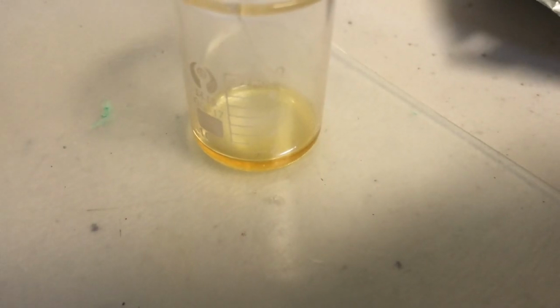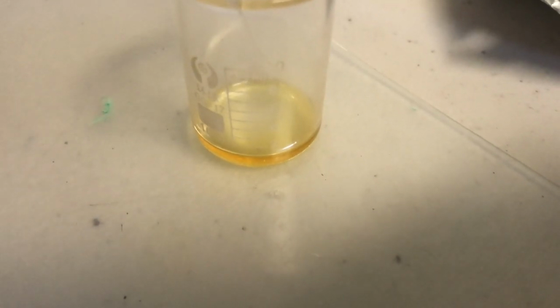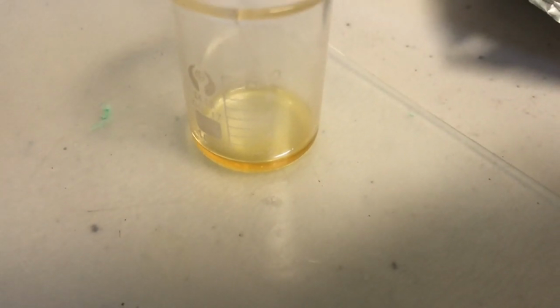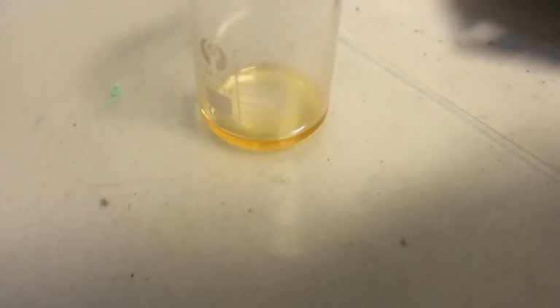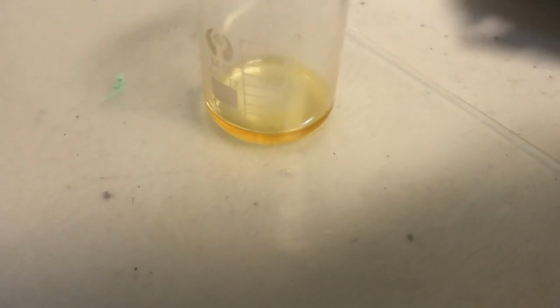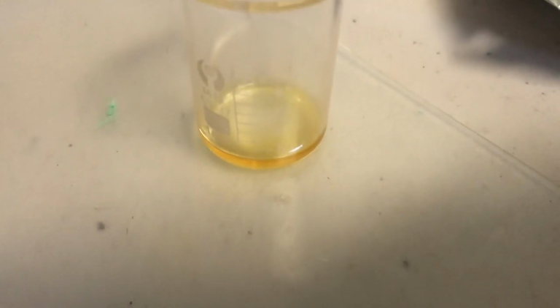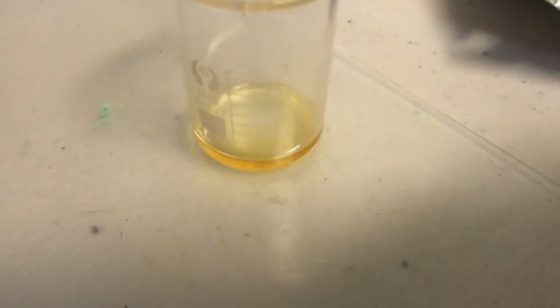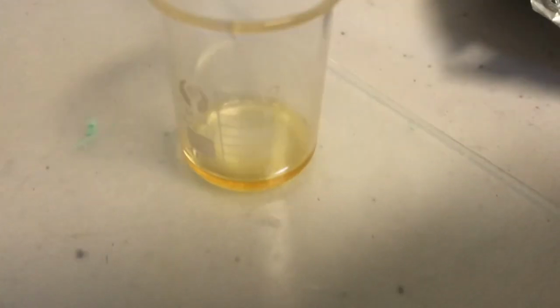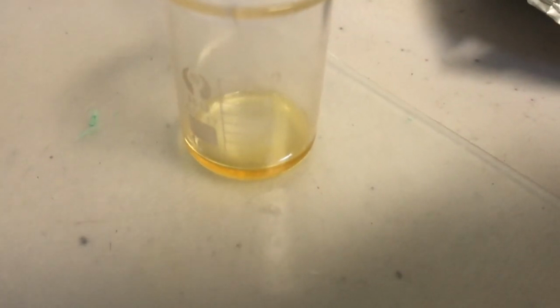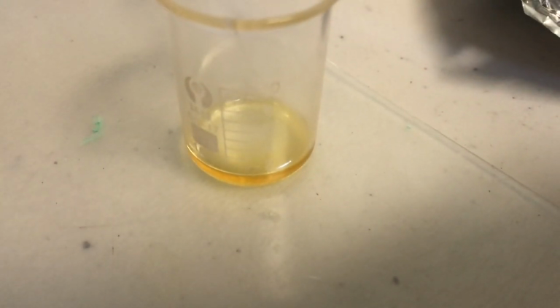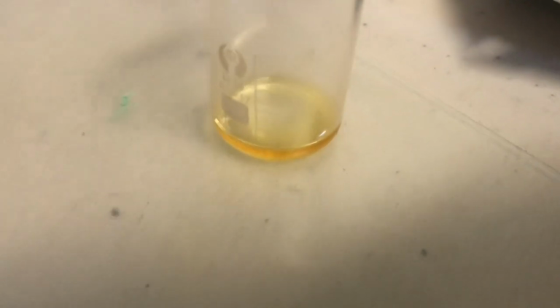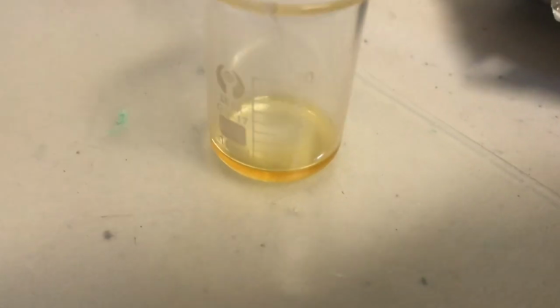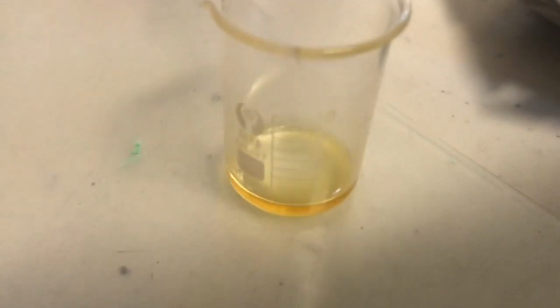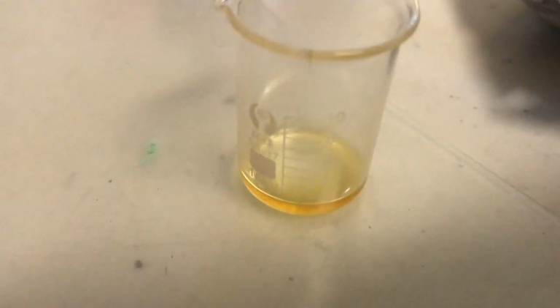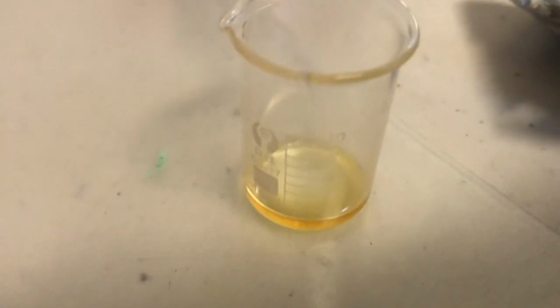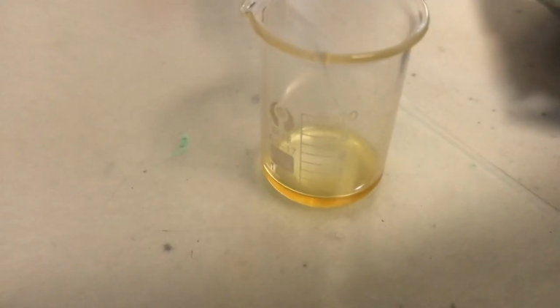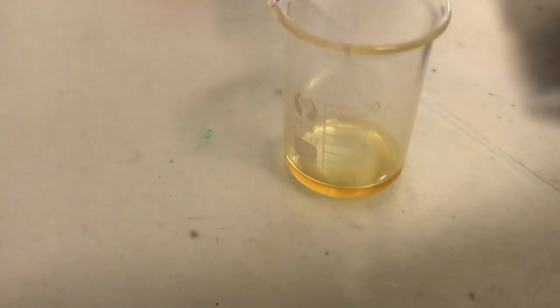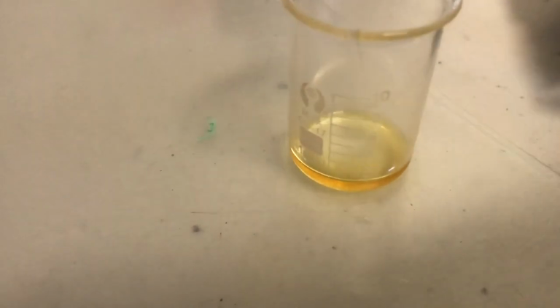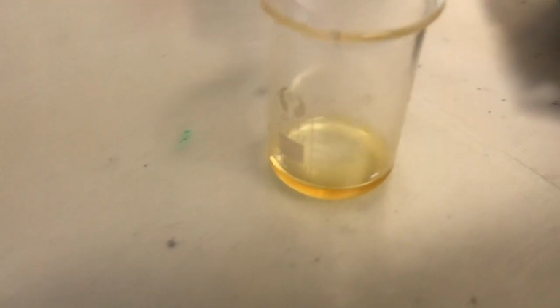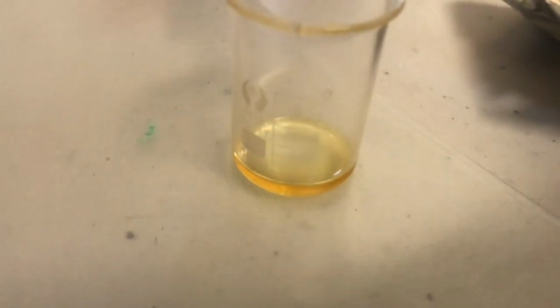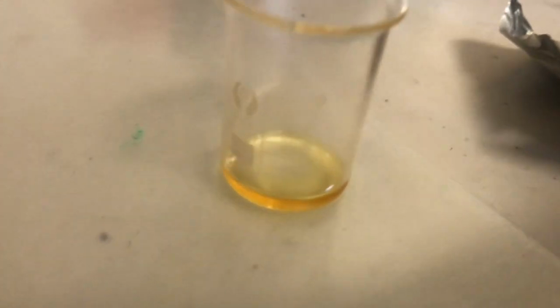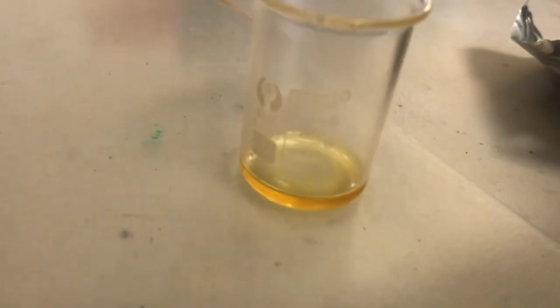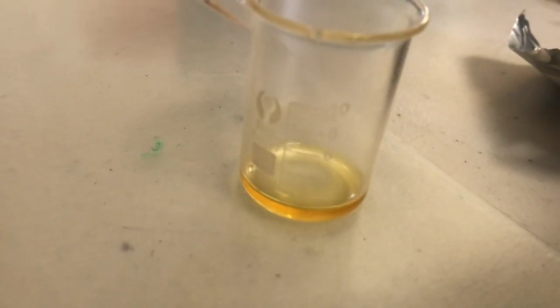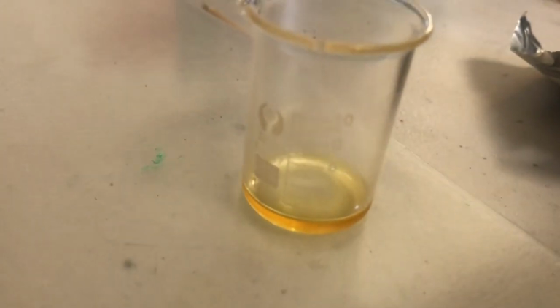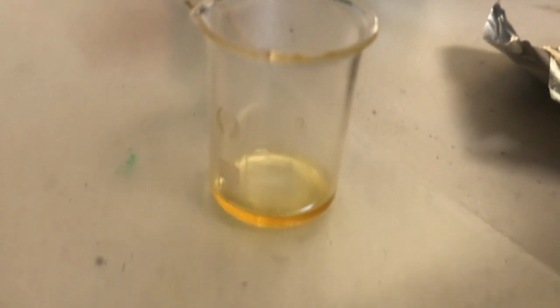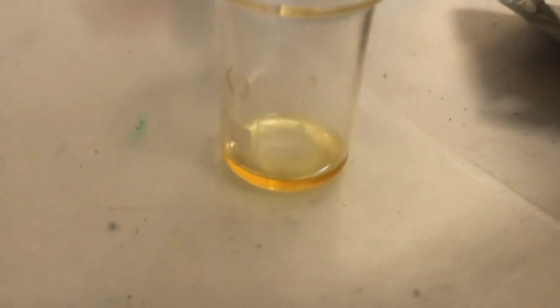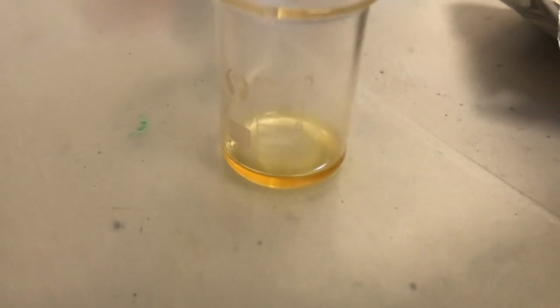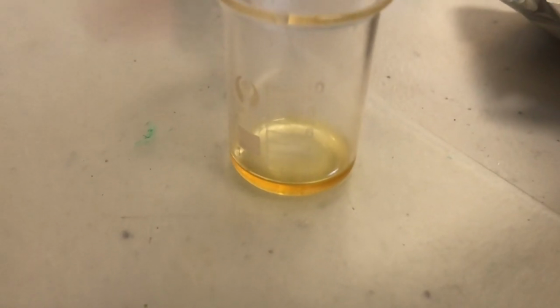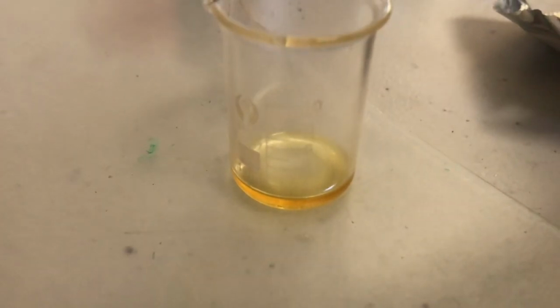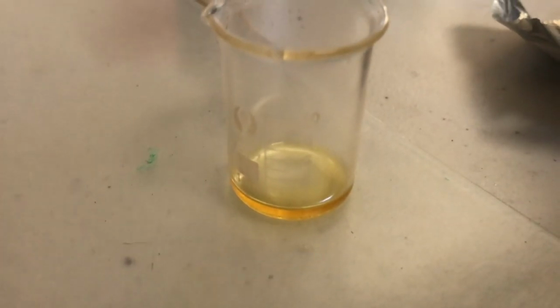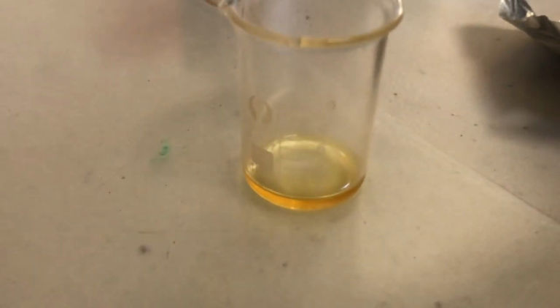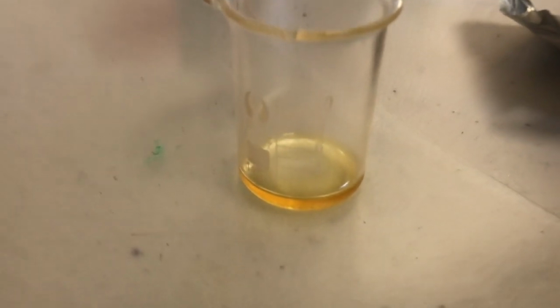I've been working with all the dilute stuff, but I decided to concentrate it, so I poured it into a beaker and let it all evaporate. And now I have this extremely concentrated solution that is just an oil, and it will not evaporate further.